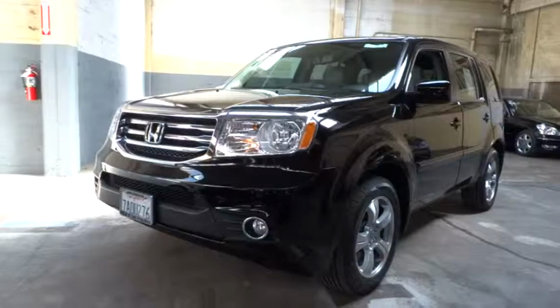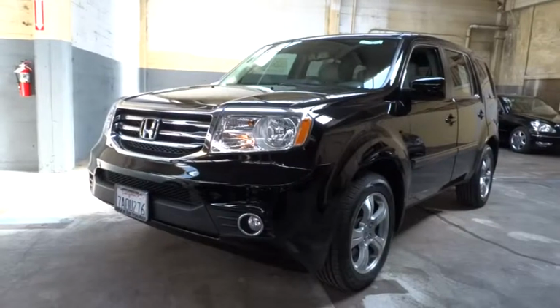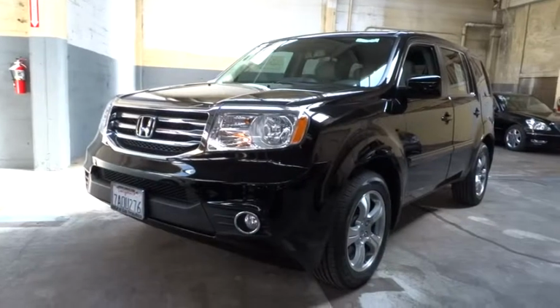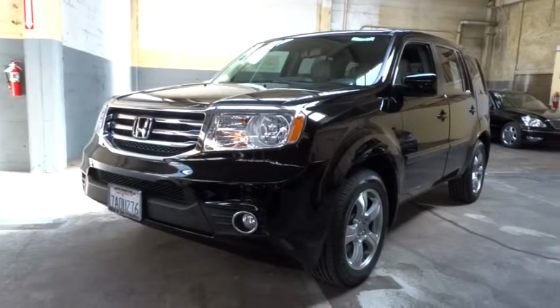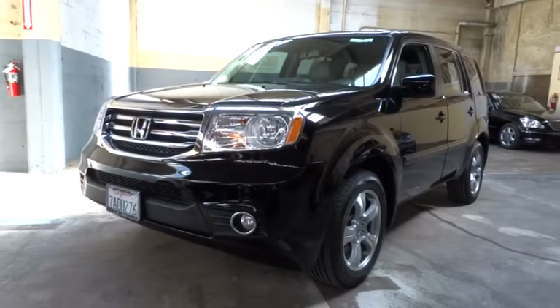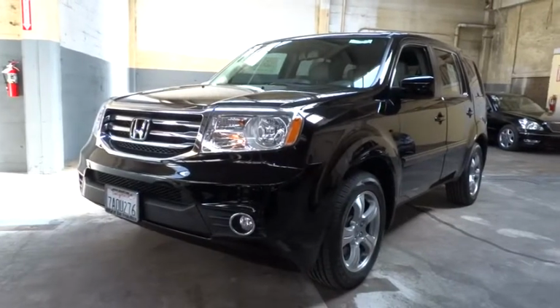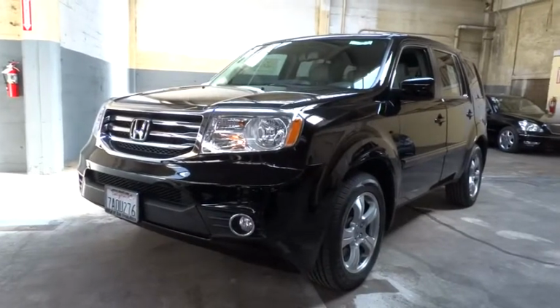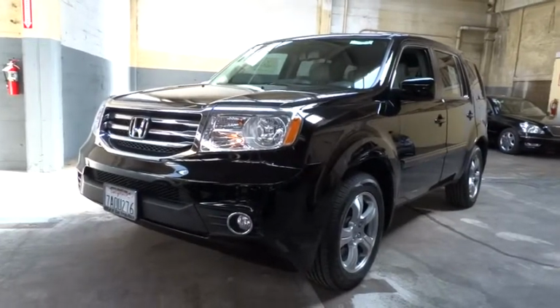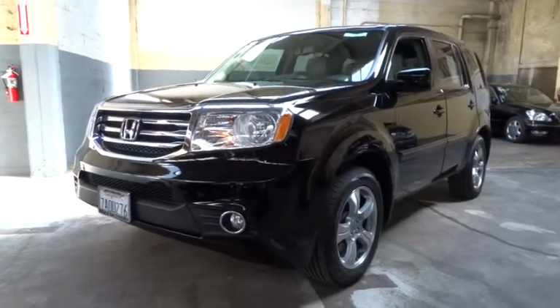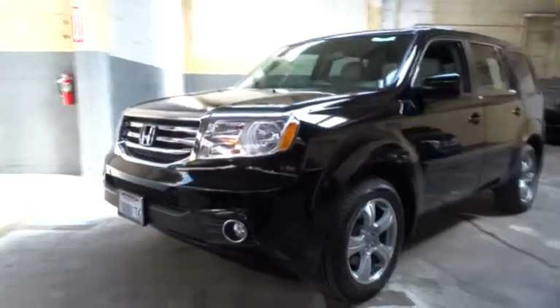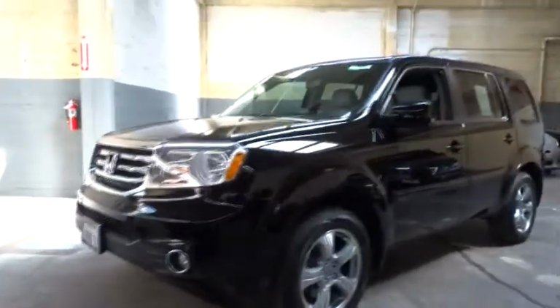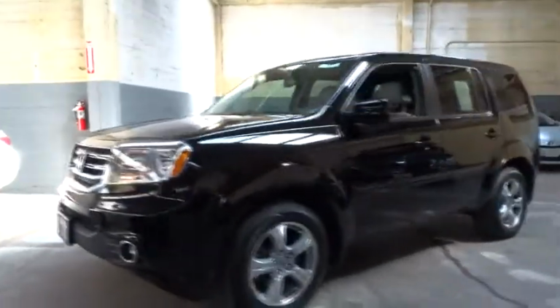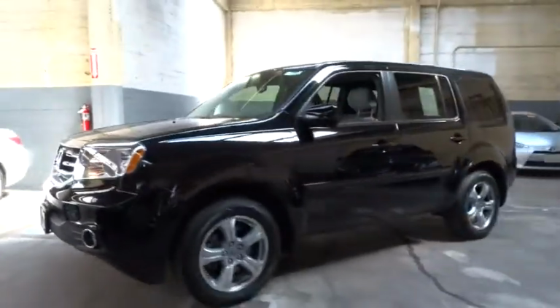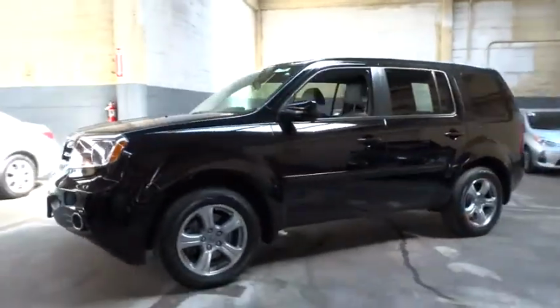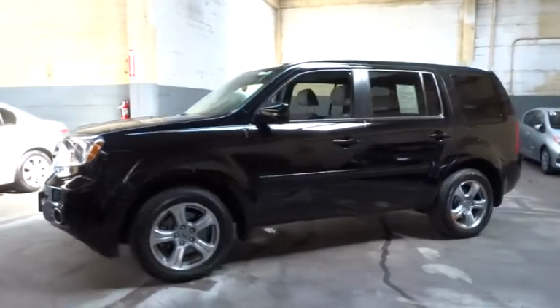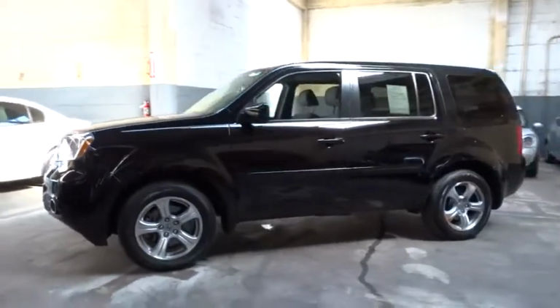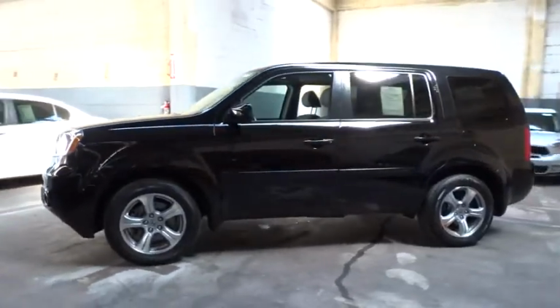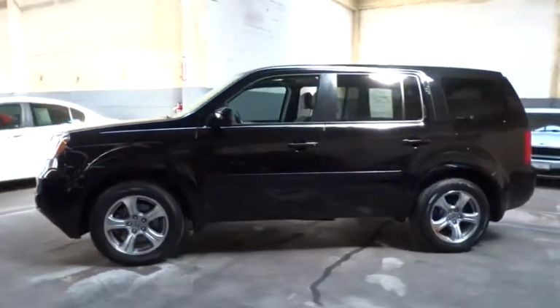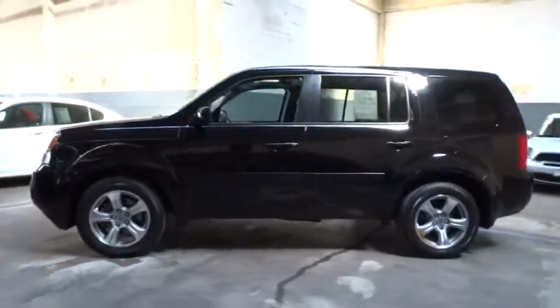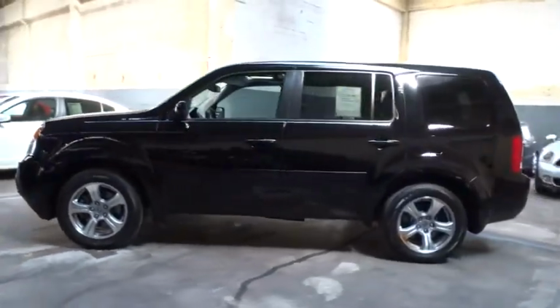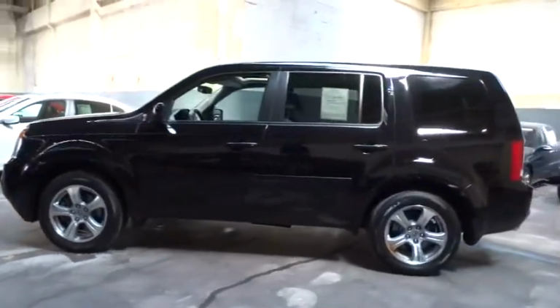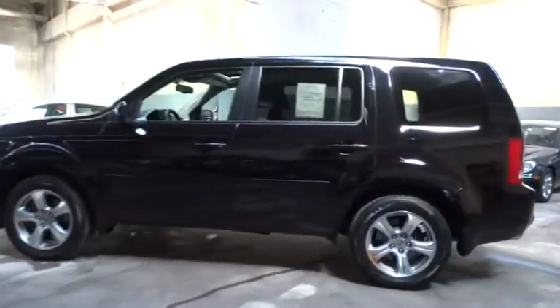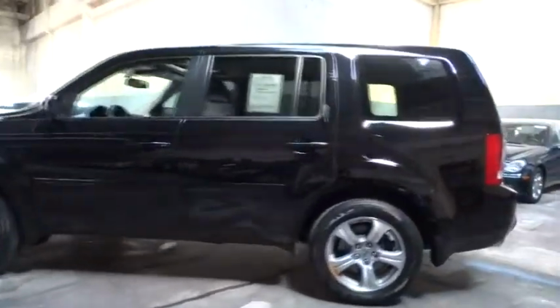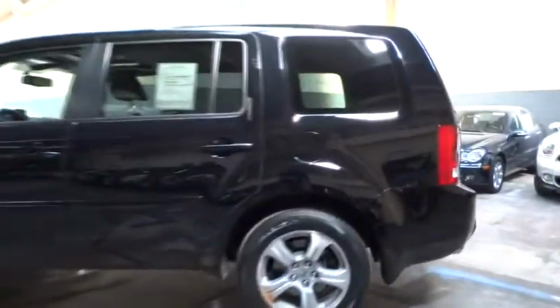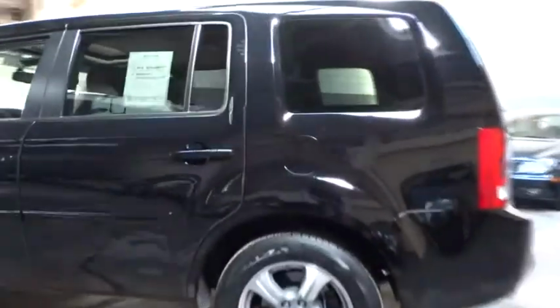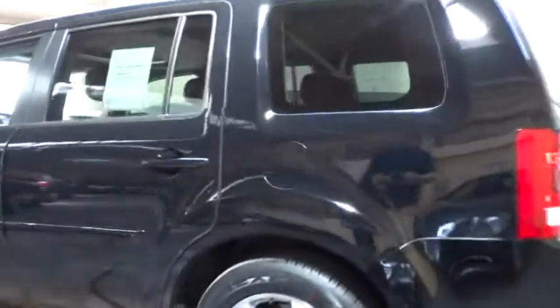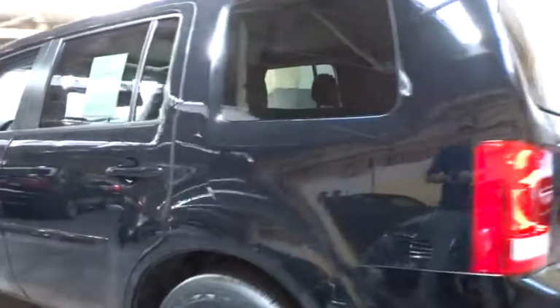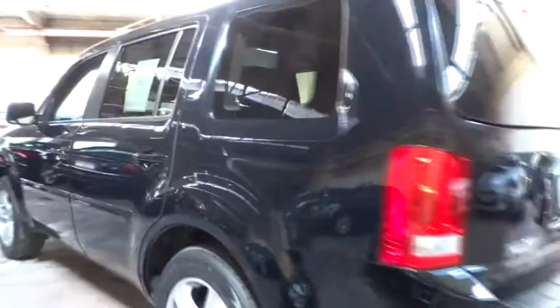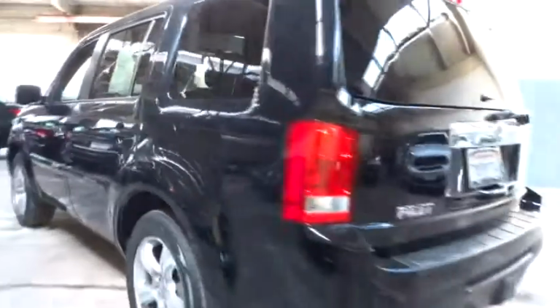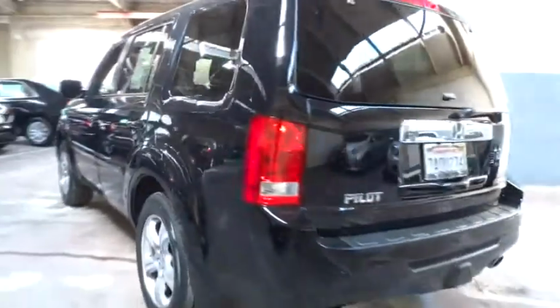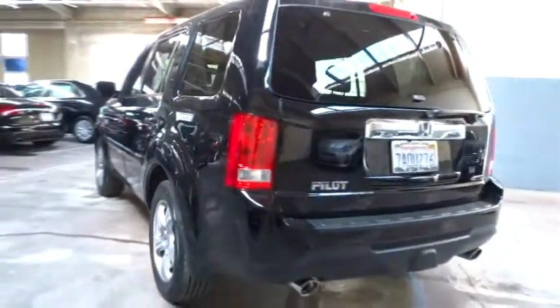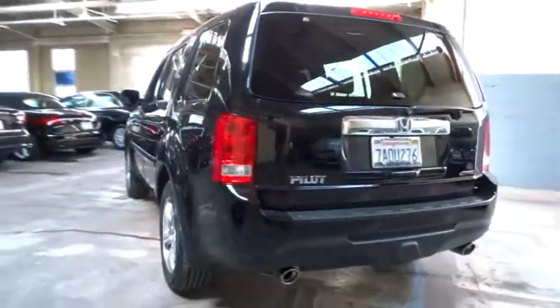The 2013 Pilot. Optimal utility. Indulgent interior. Powerful performer. You'll be ready for almost anything in the Honda Pilot, and it's priced below $35,000.